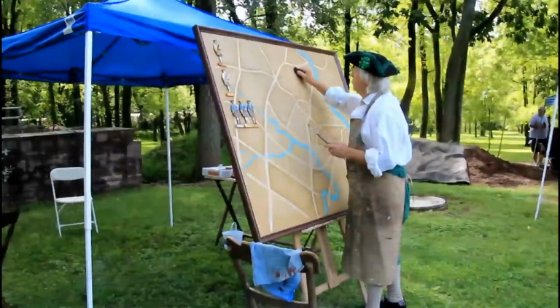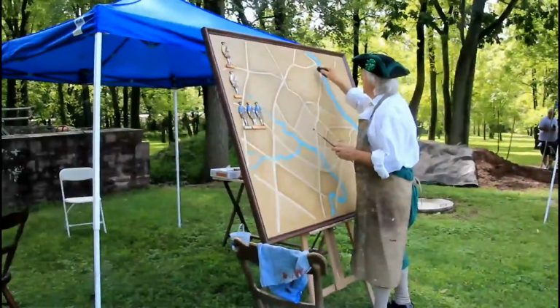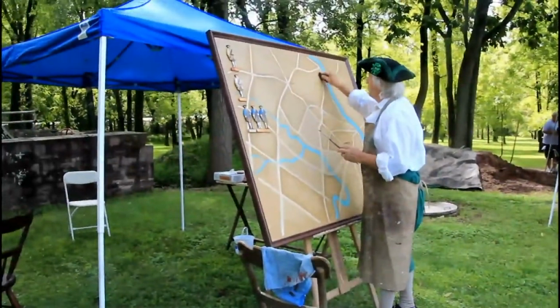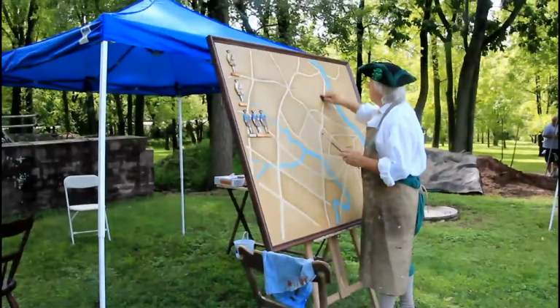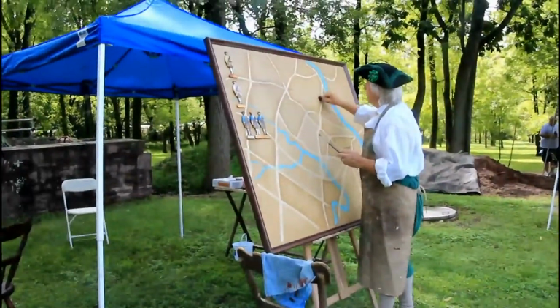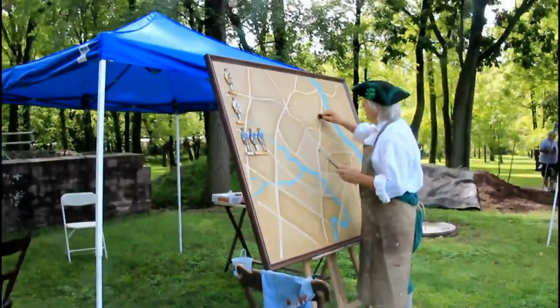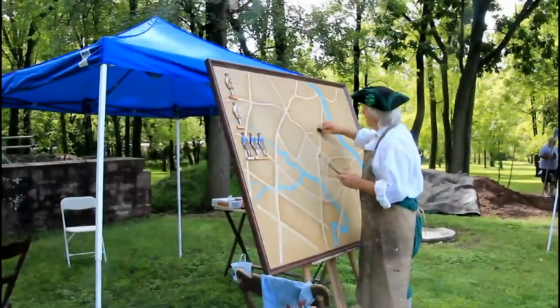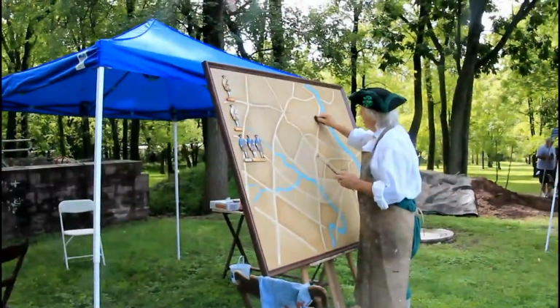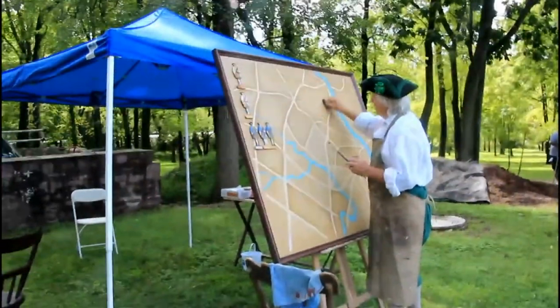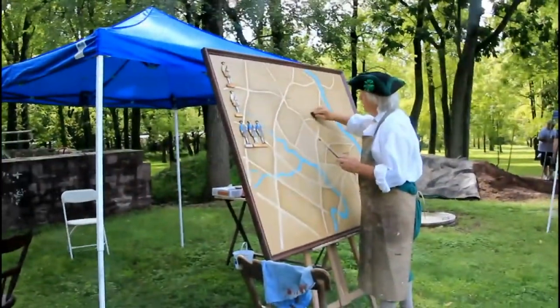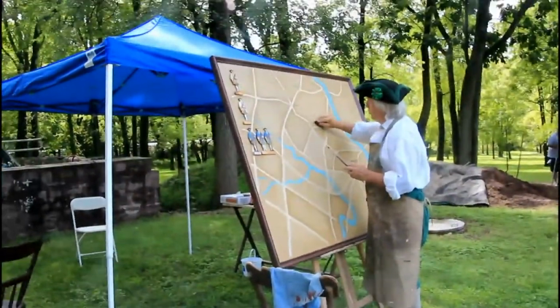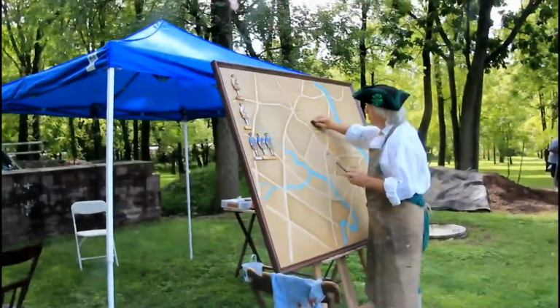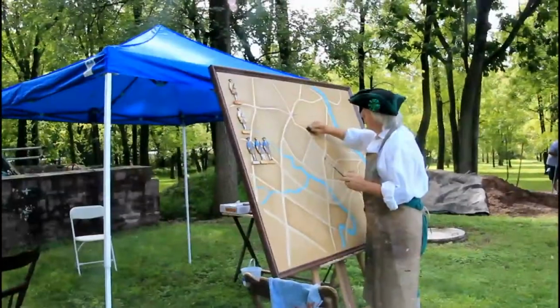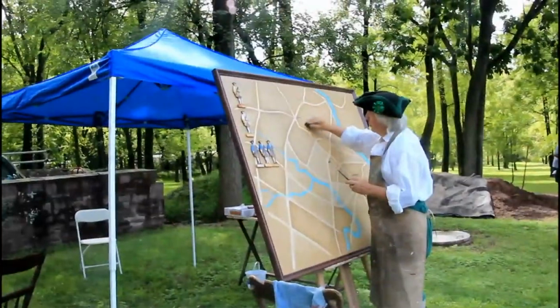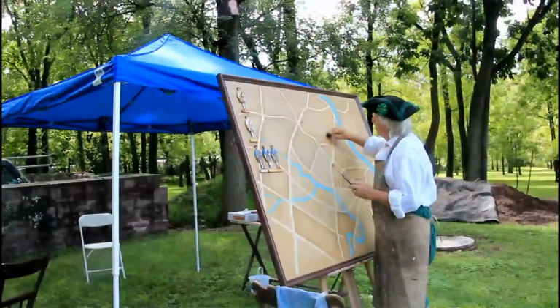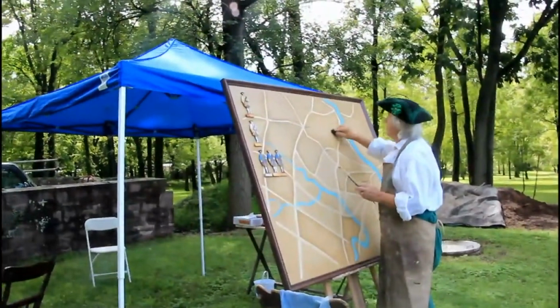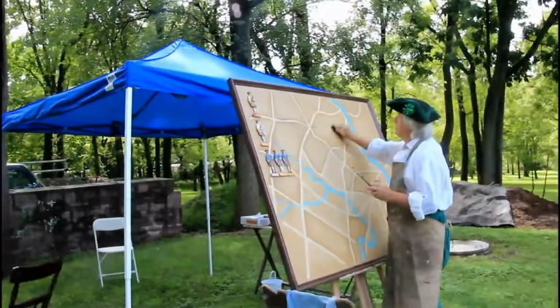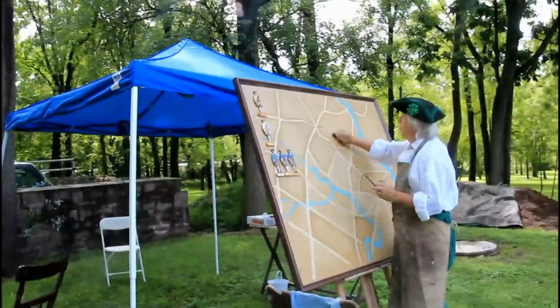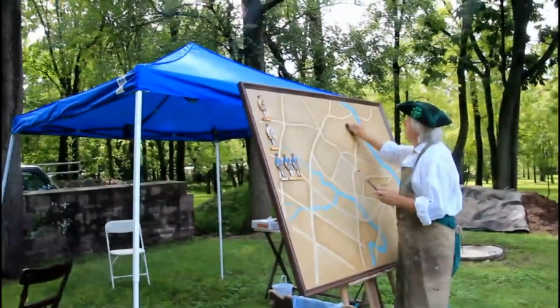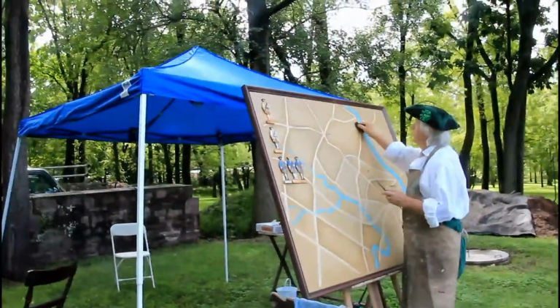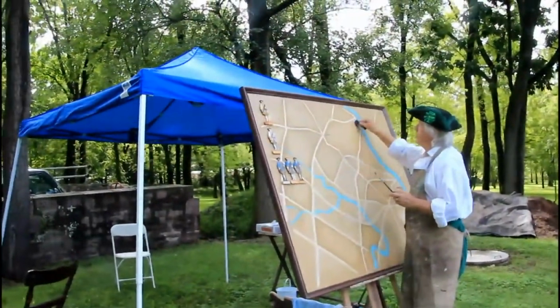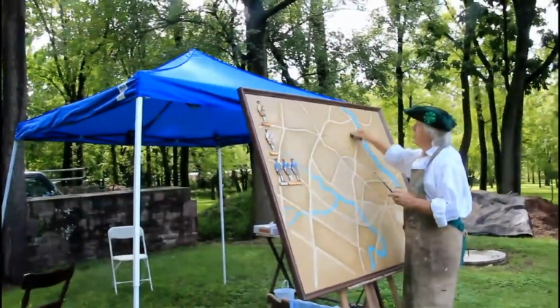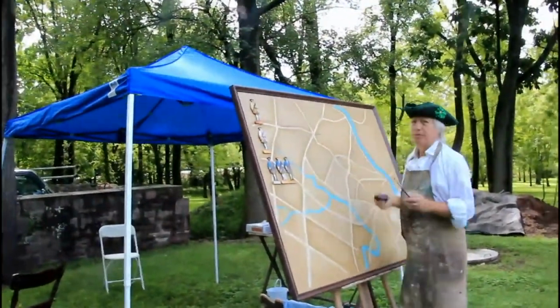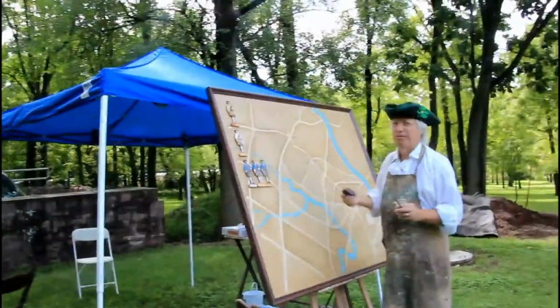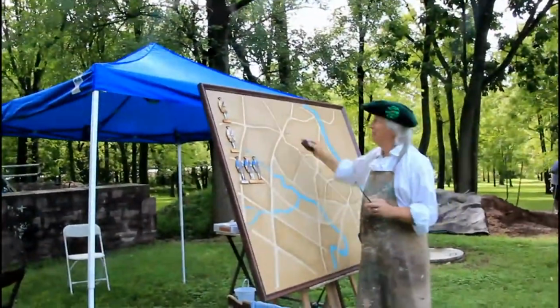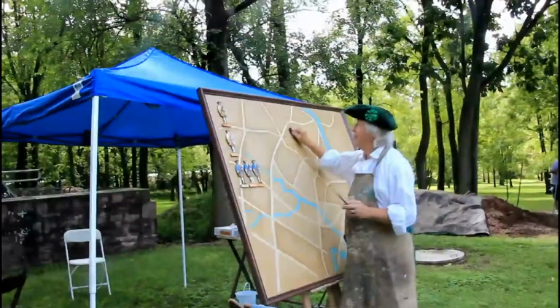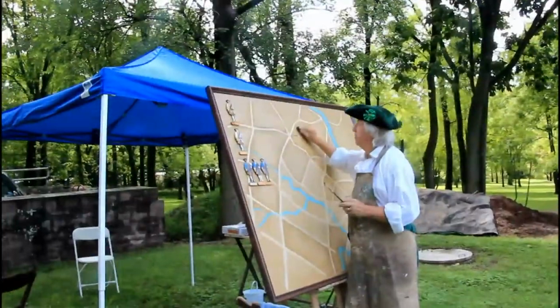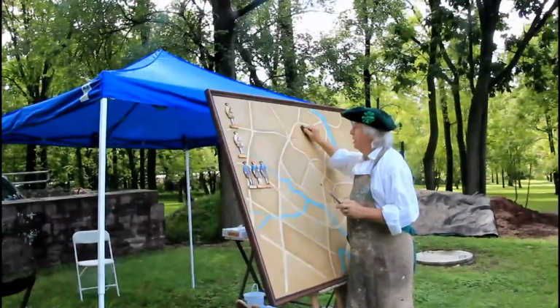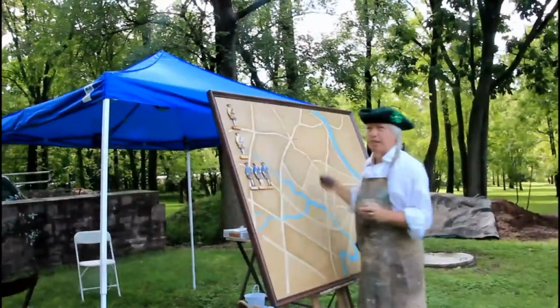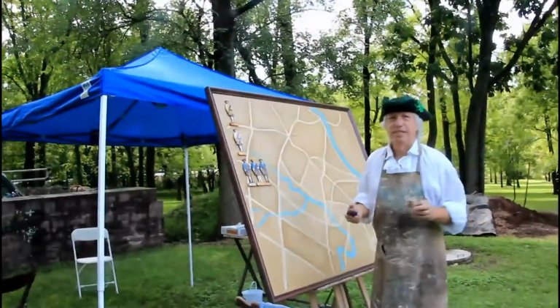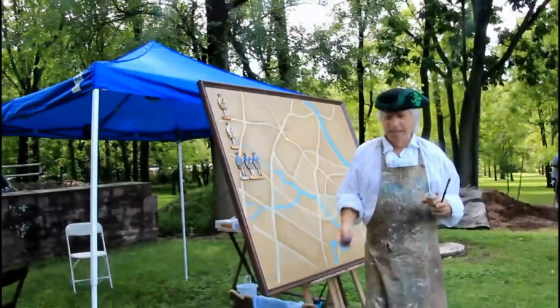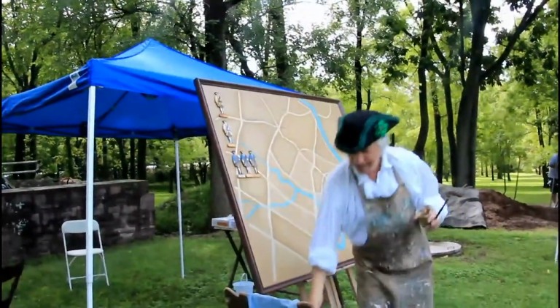Welcome to the Moland reenactment. Right now we're at a station watching folk art being done. This is our folk artist Murray Gaiman.